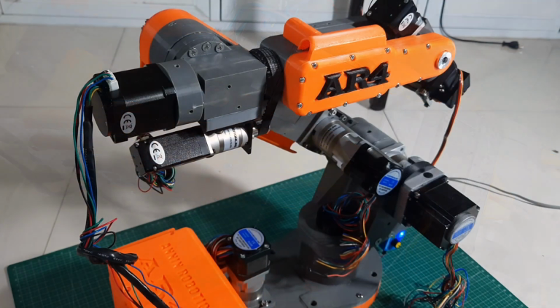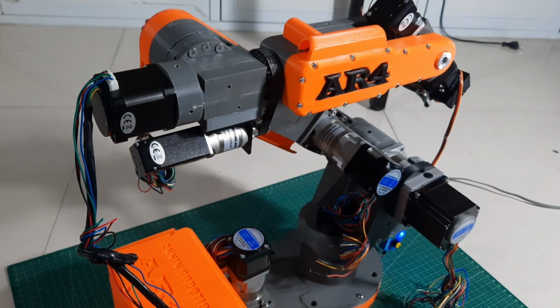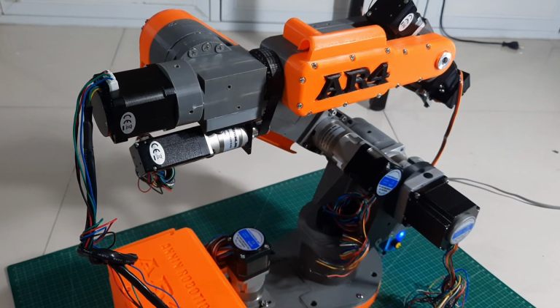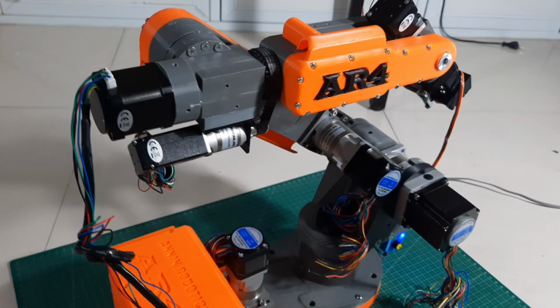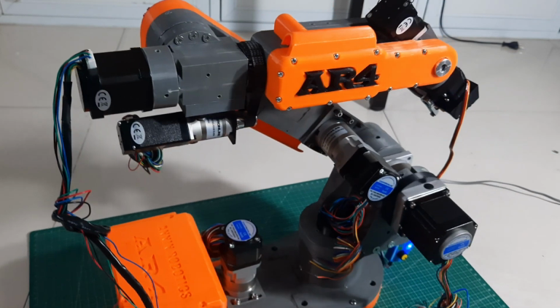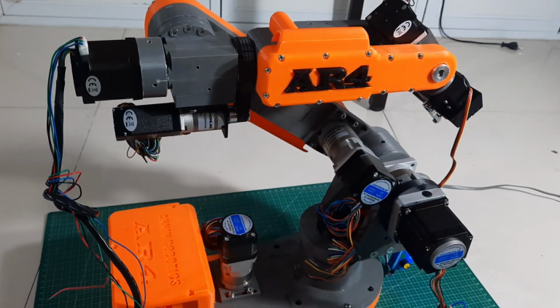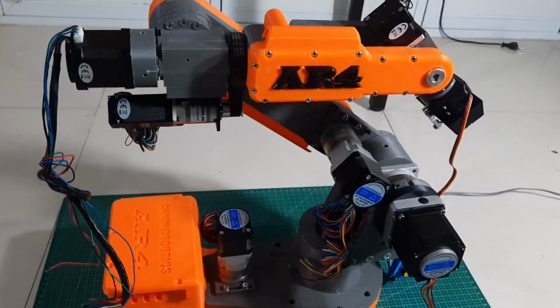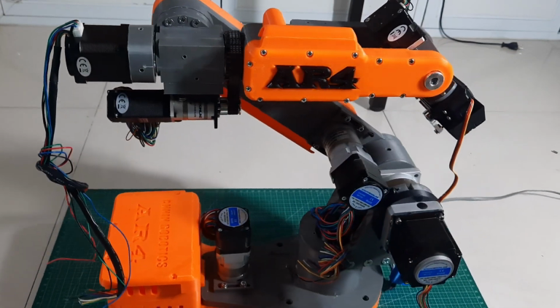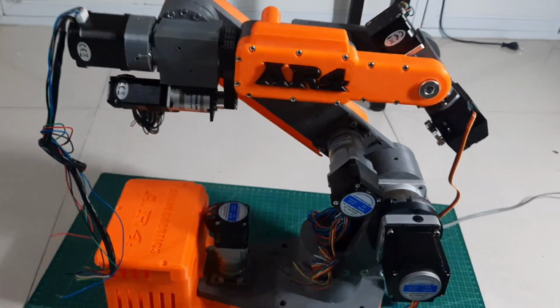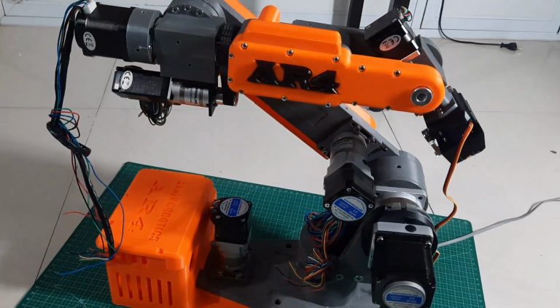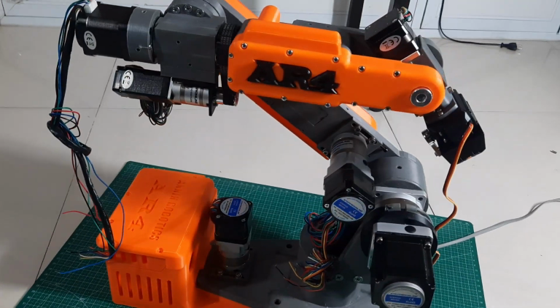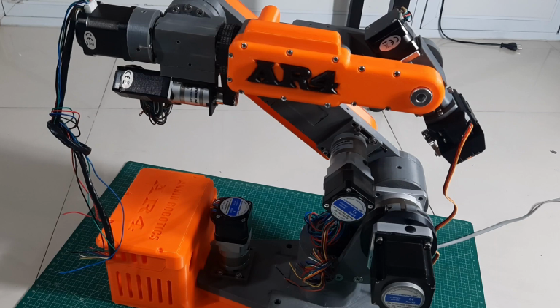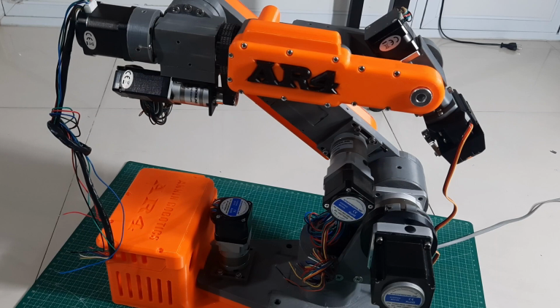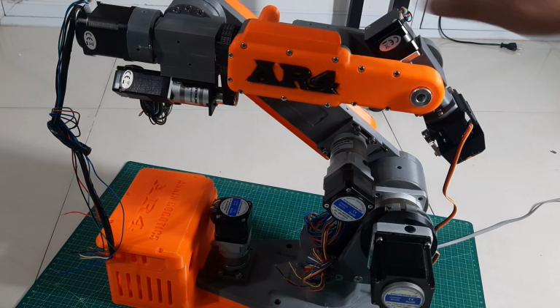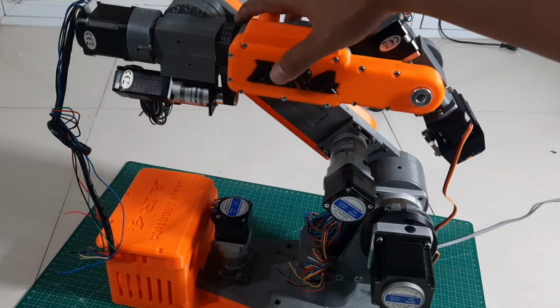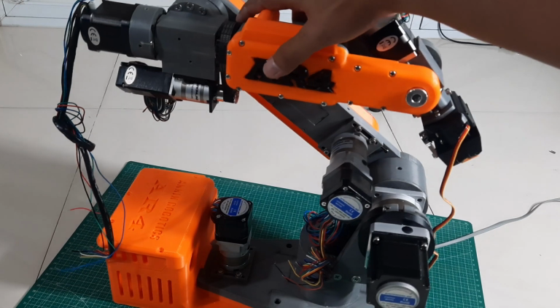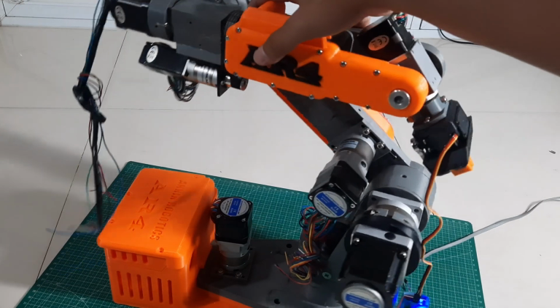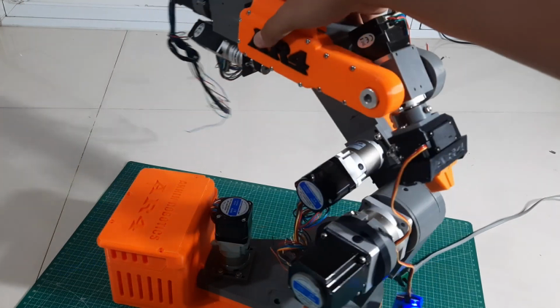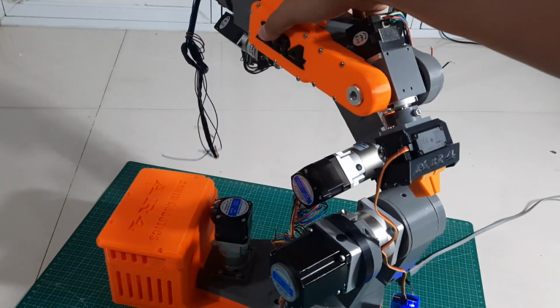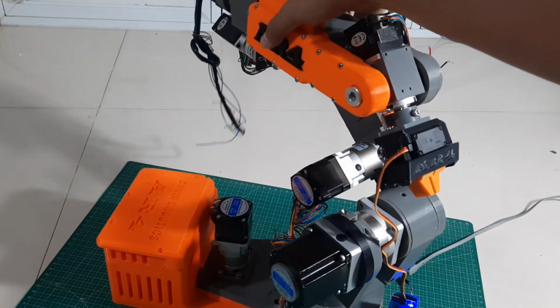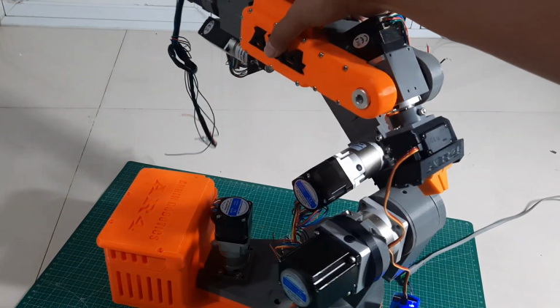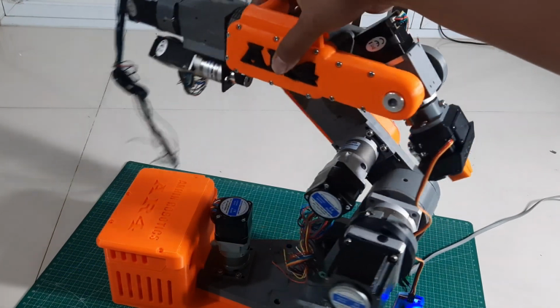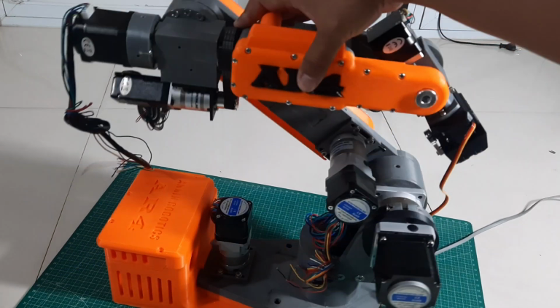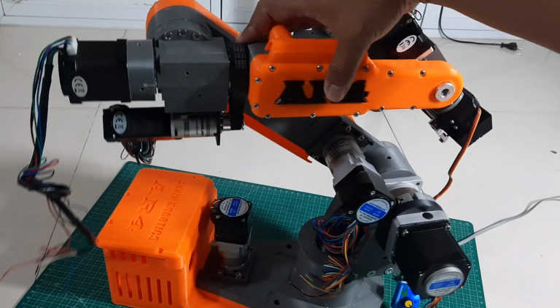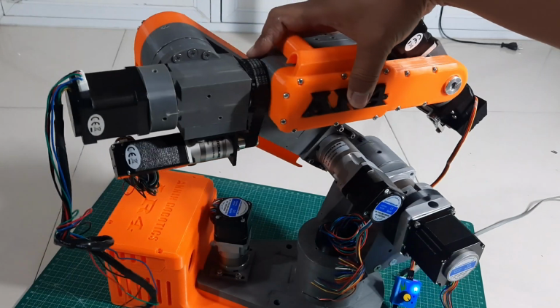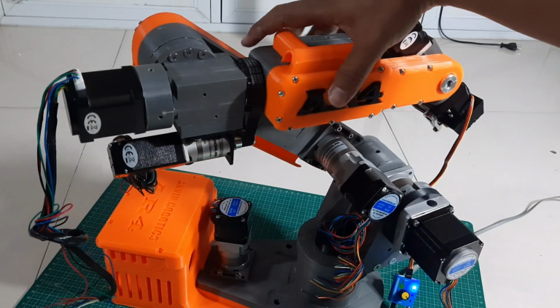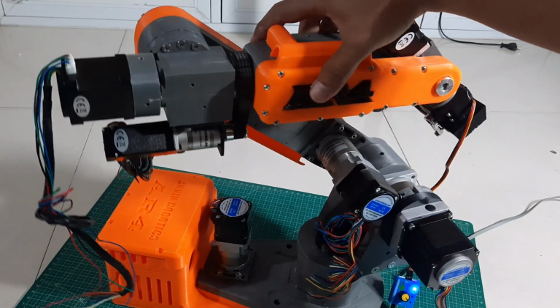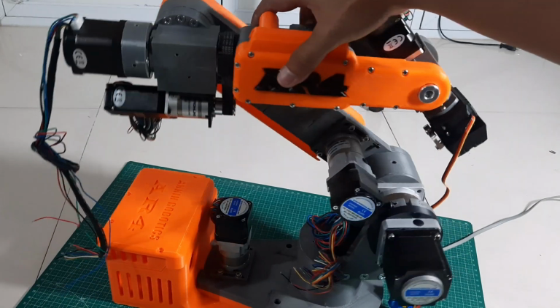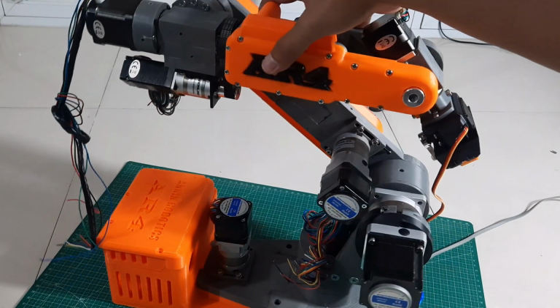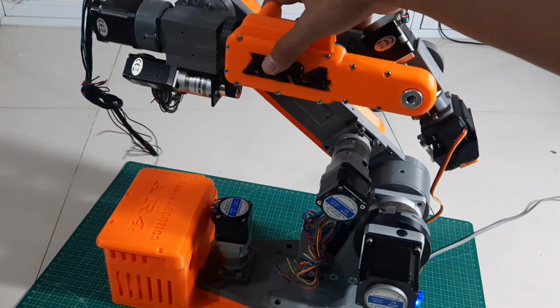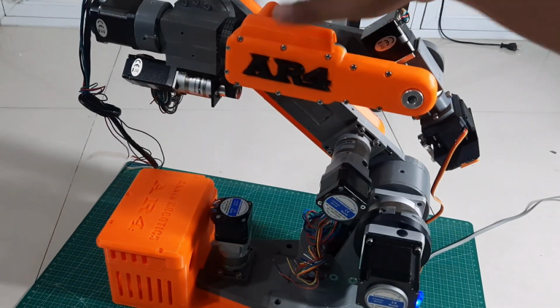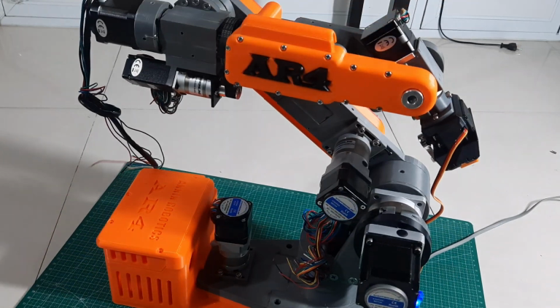Now that the mechanical assembly is complete, this is the AR4 MK3 robot with all structural parts, motors, belts, and pulleys fully installed. We can now check each motor axis to ensure it rotates smoothly without any obstruction.